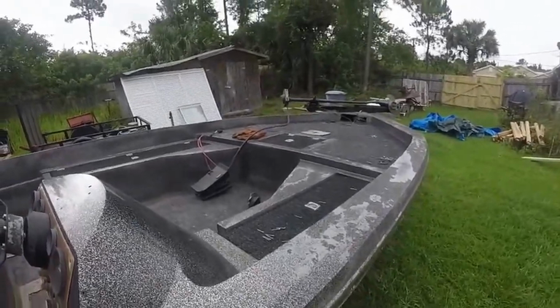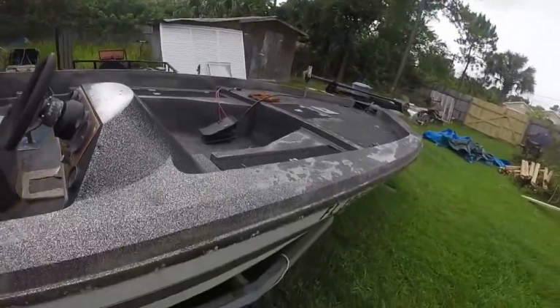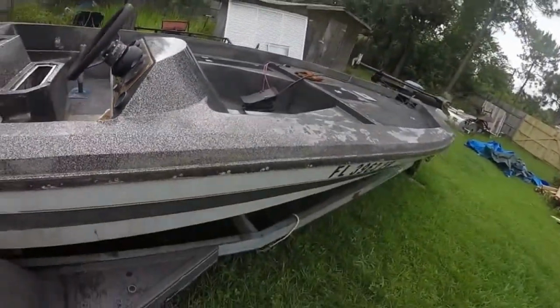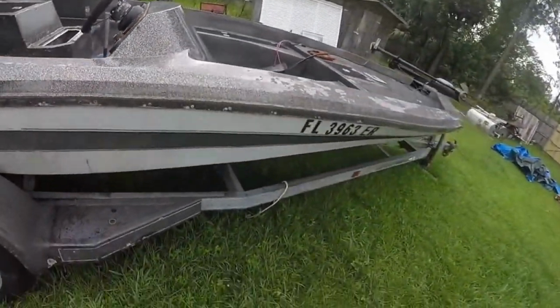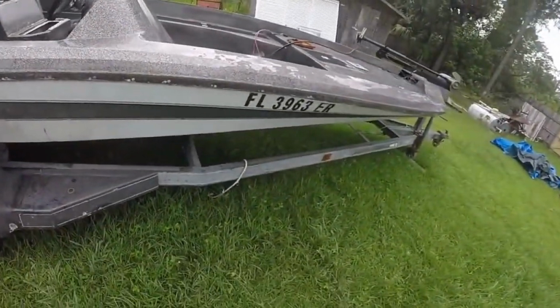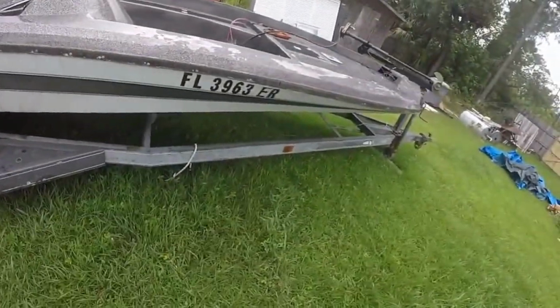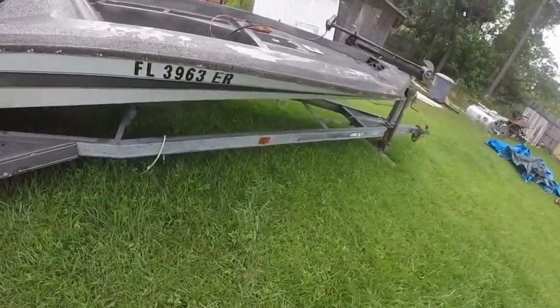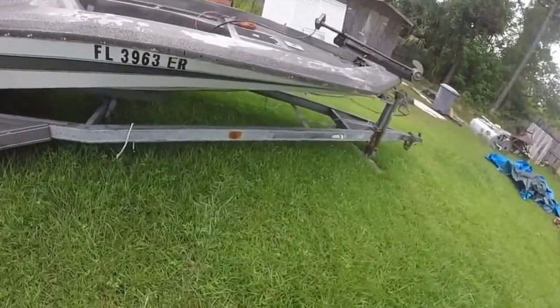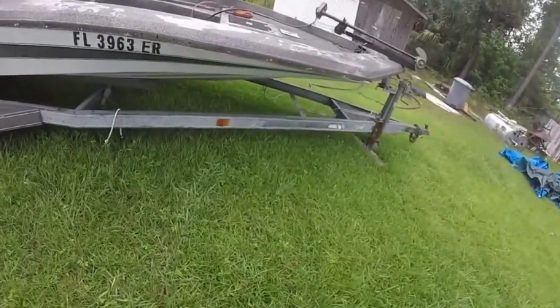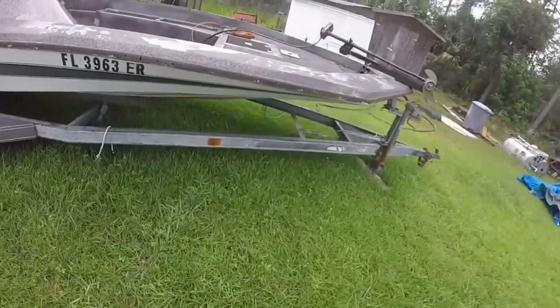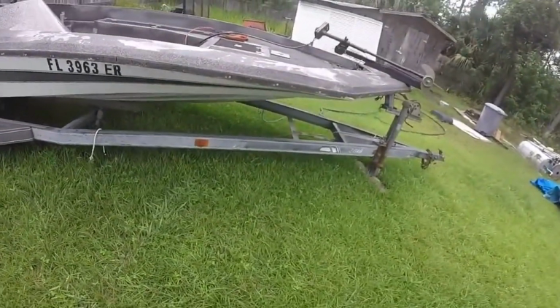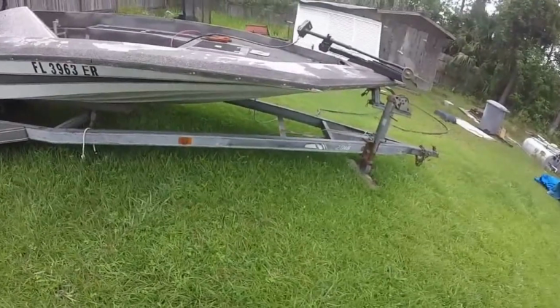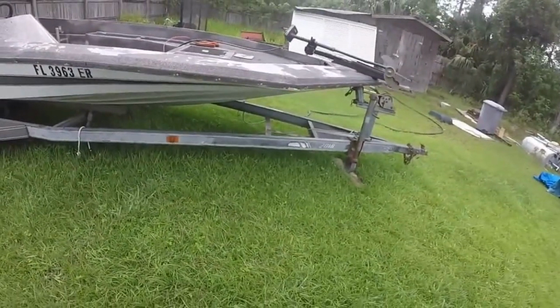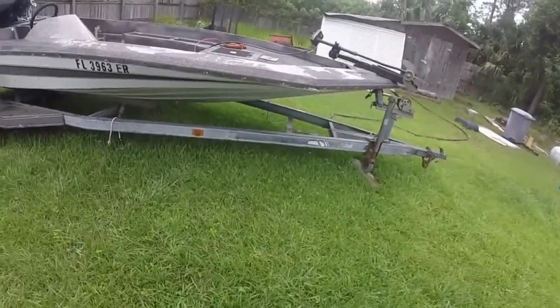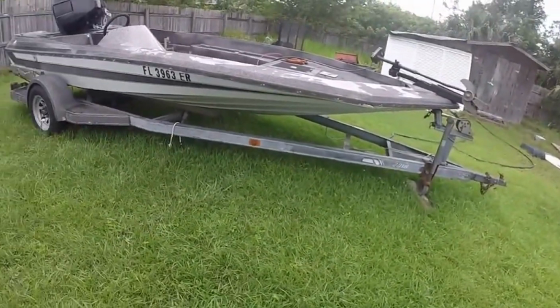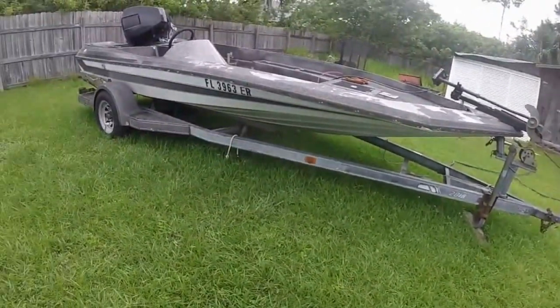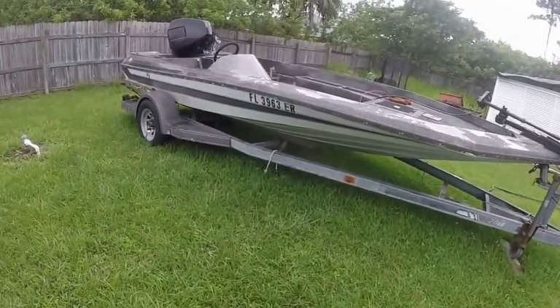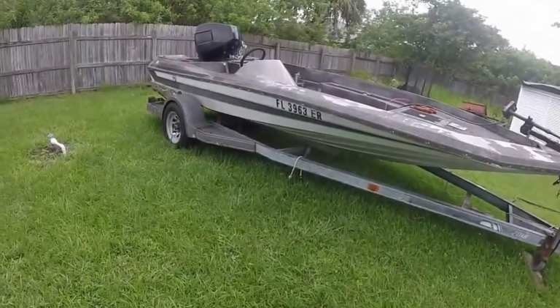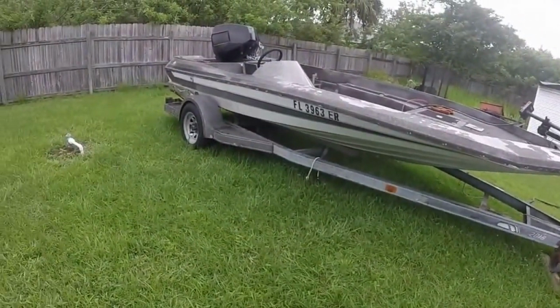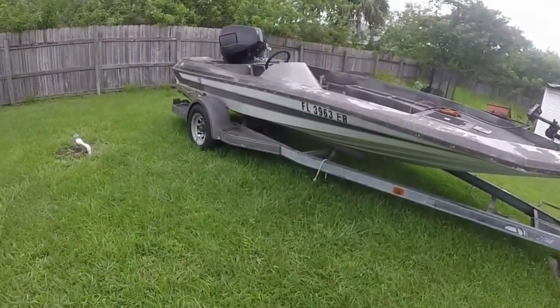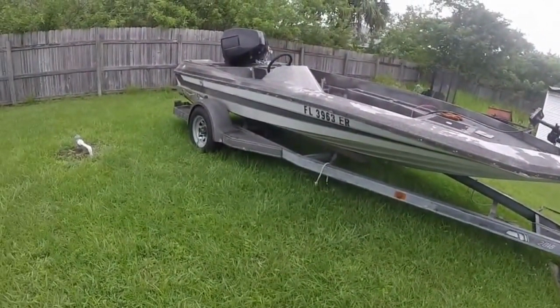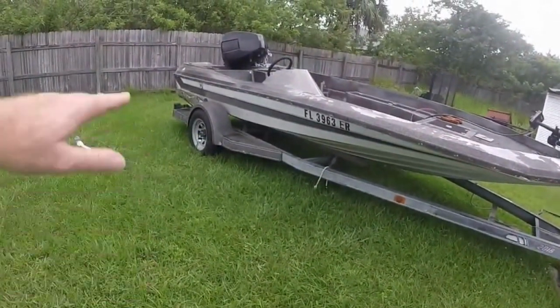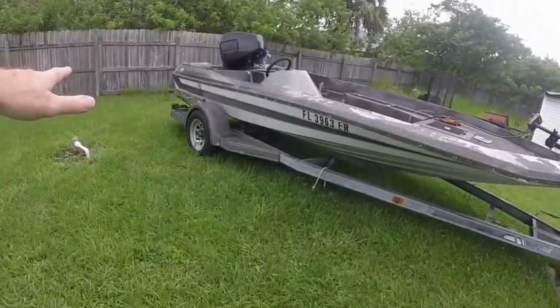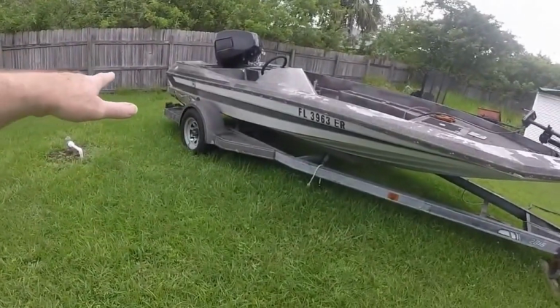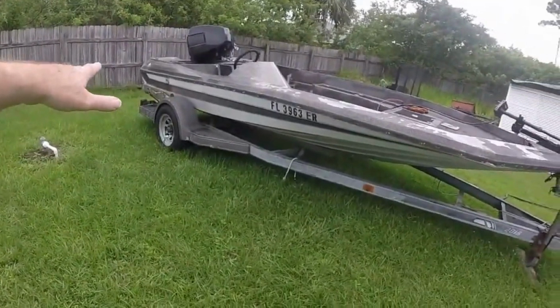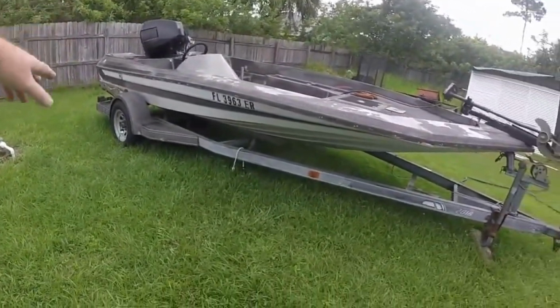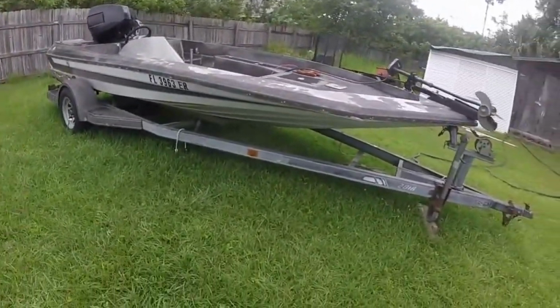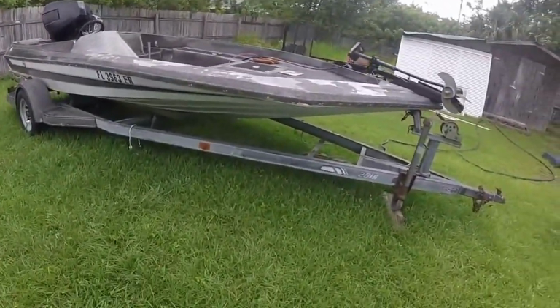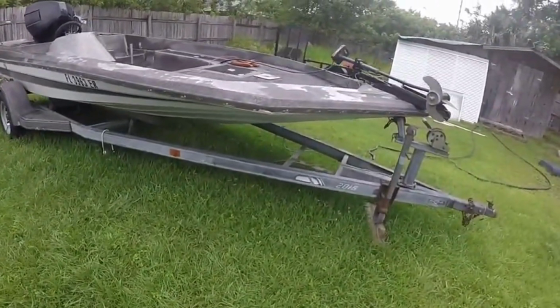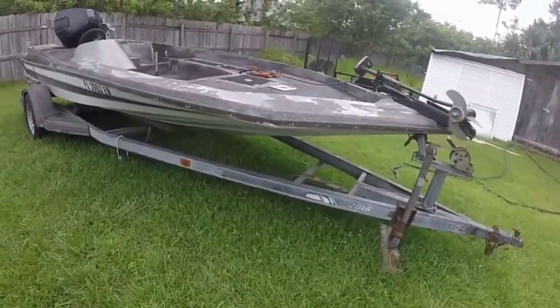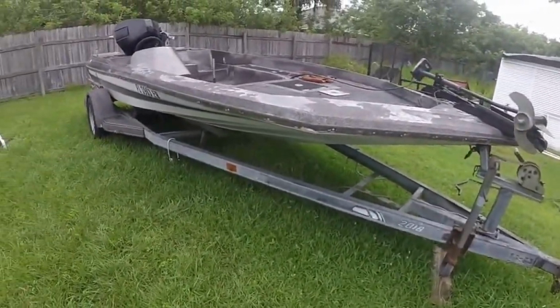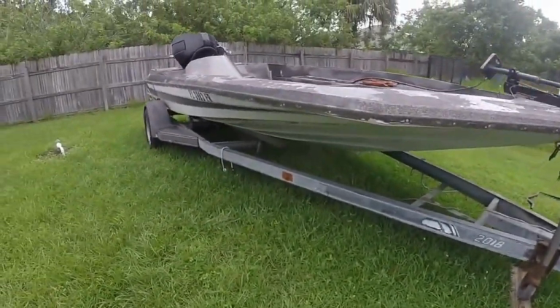It's on the original Correct Craft trailer, which is a bonus. For 30 years old it looks pretty good — the fenders are okay, obviously needs painting, but everything else is there.